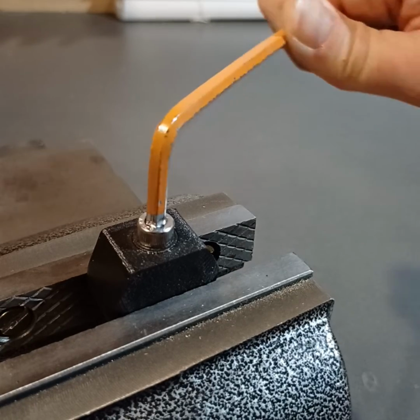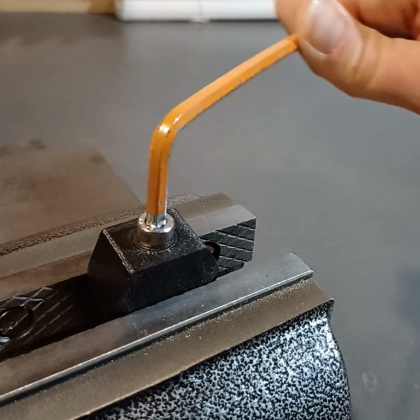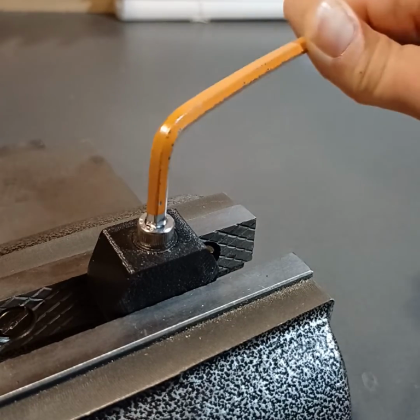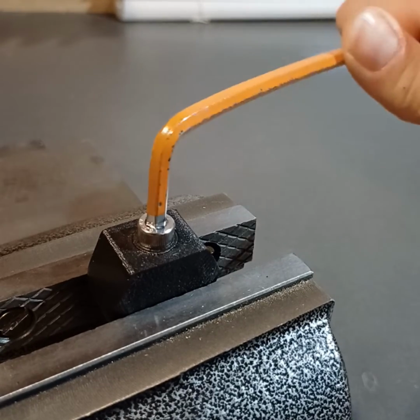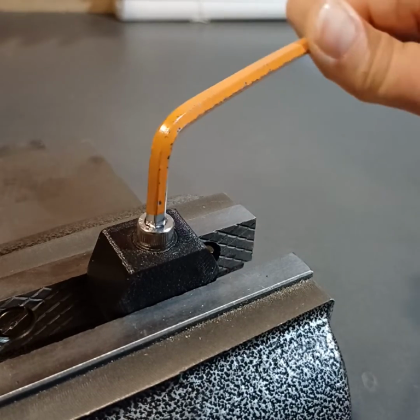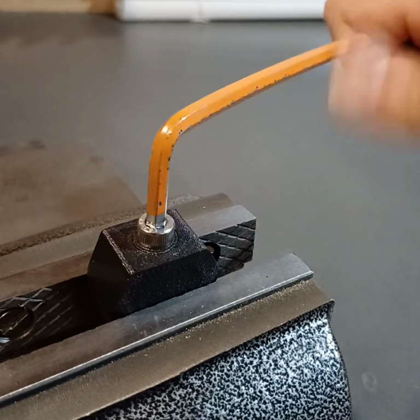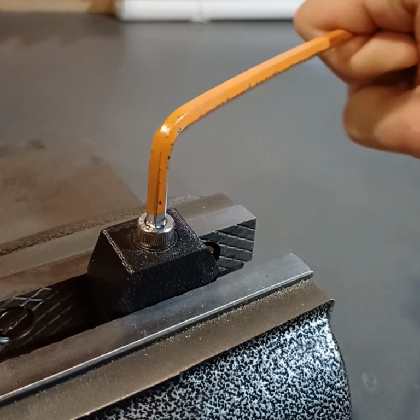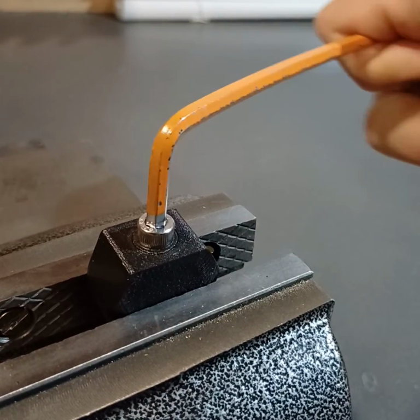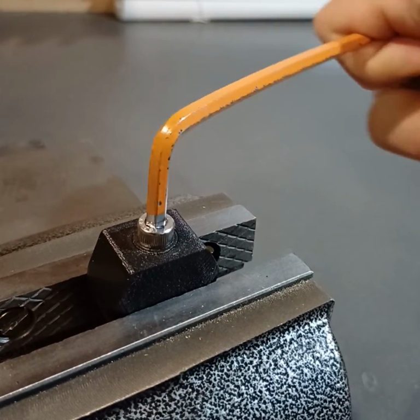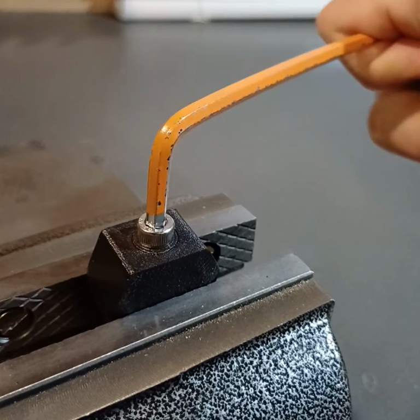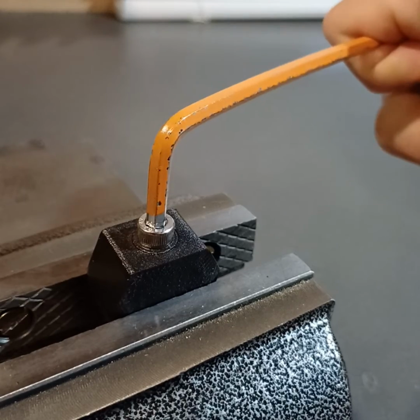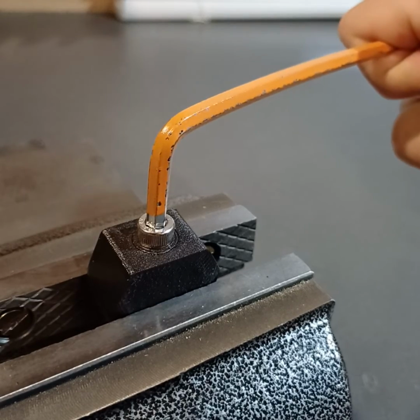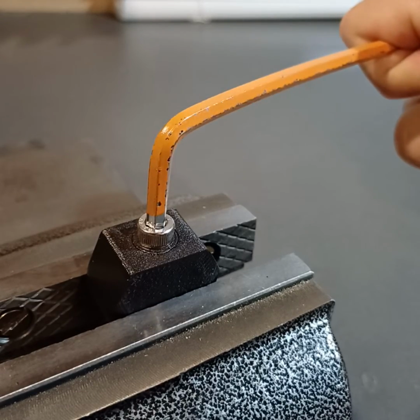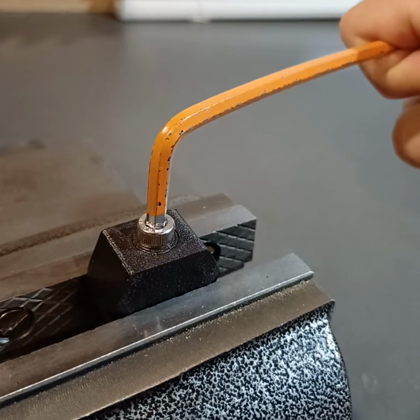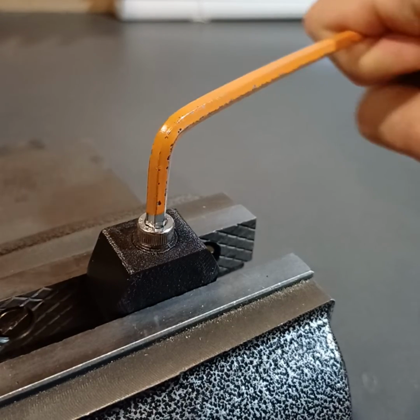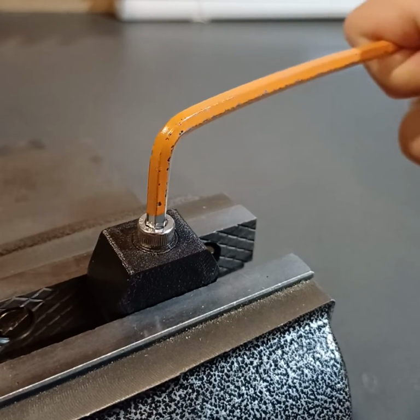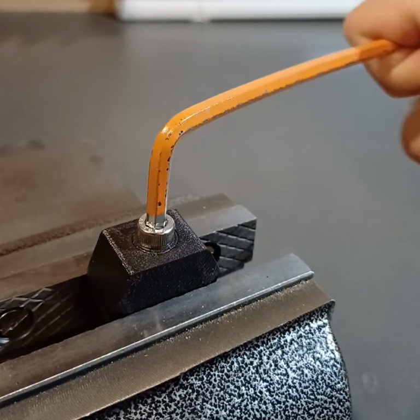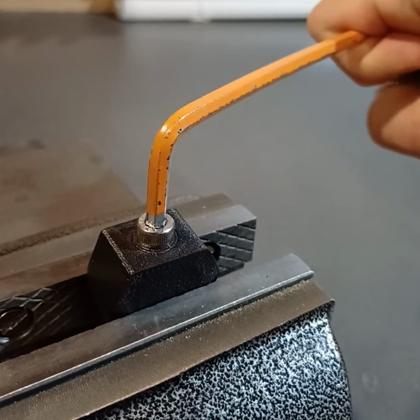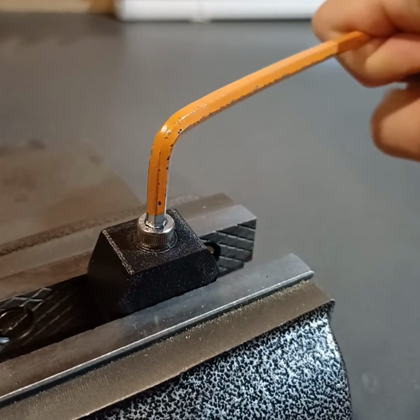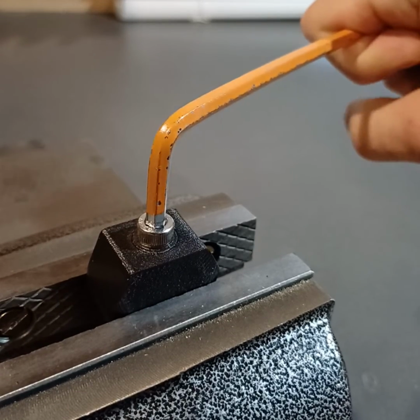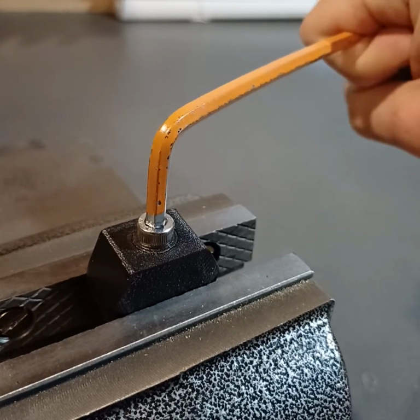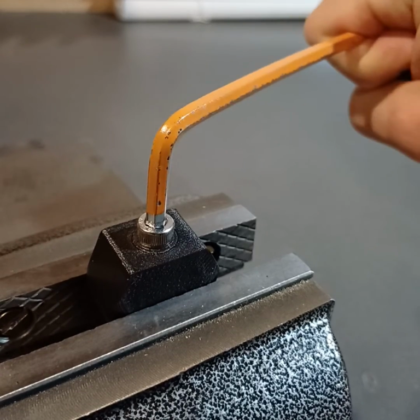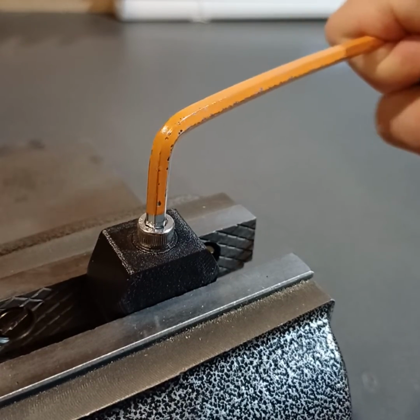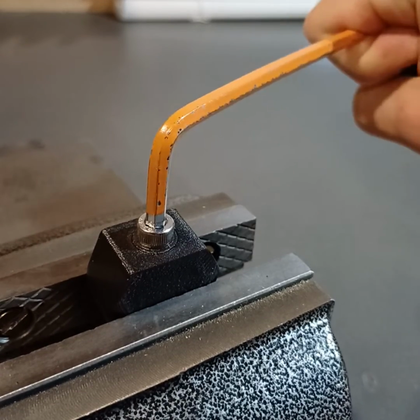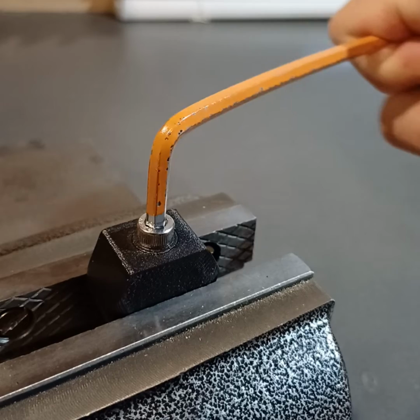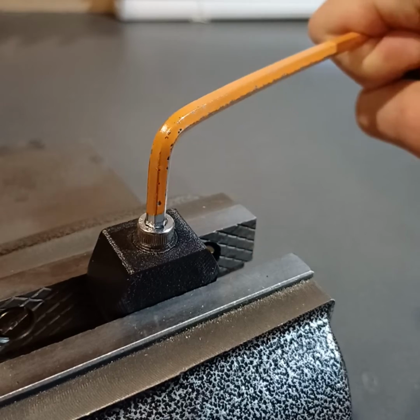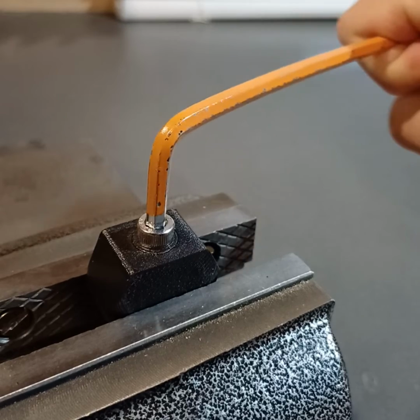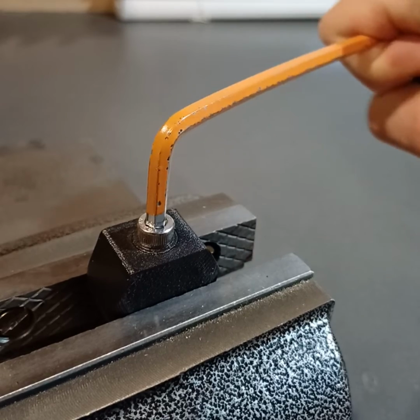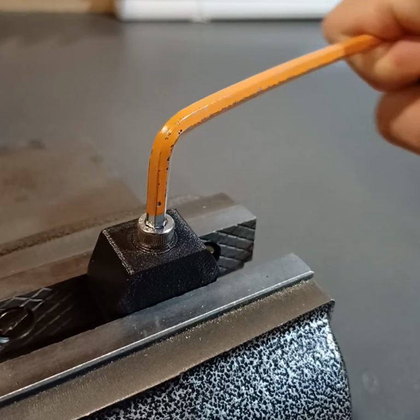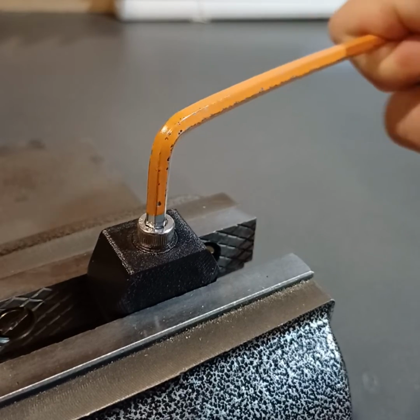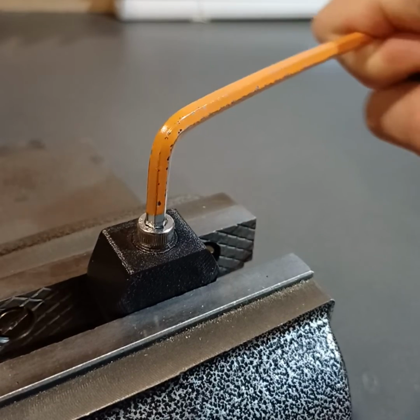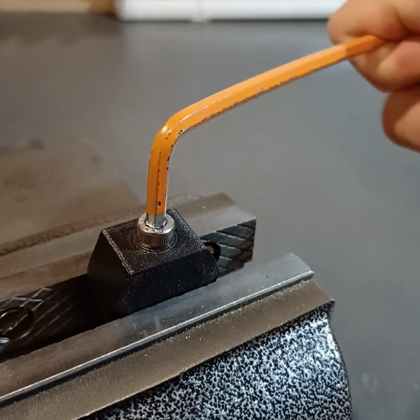That's a lot of force. As you can see, the key is bending, and that noise is just it cinching down and getting tighter — it's not really going anywhere.